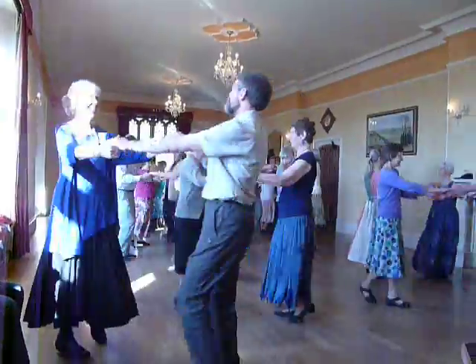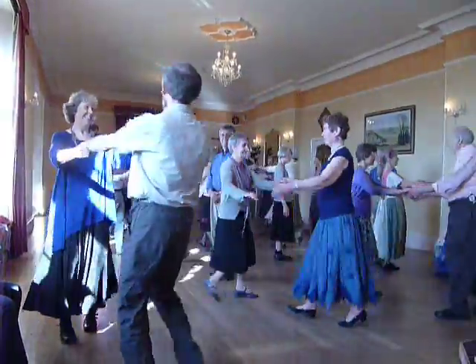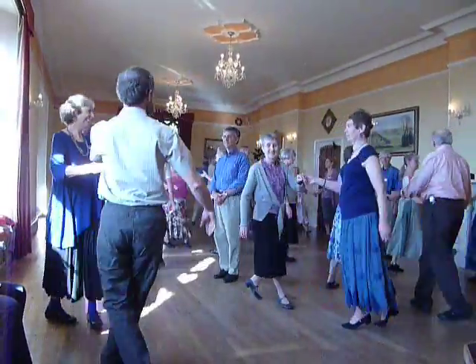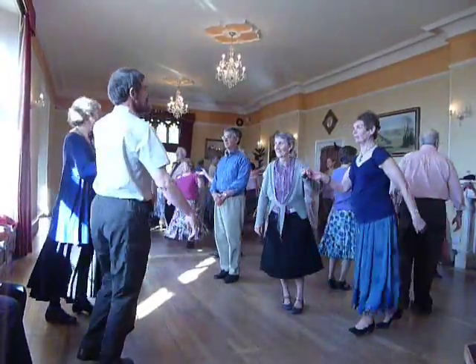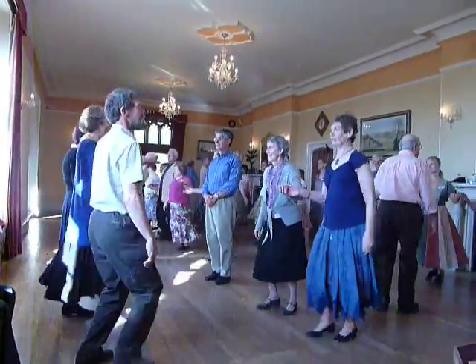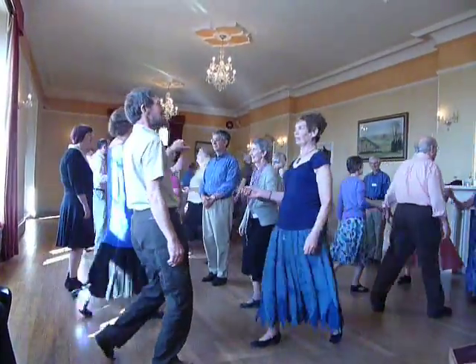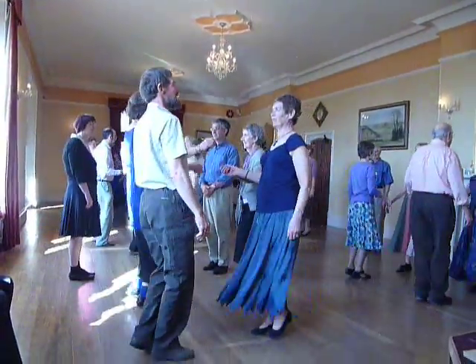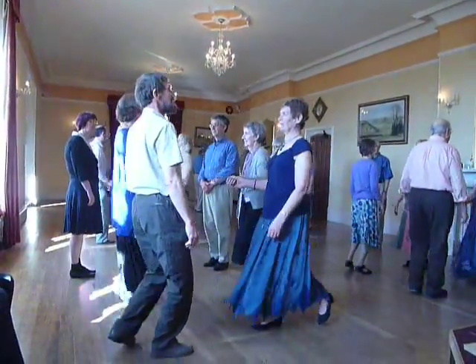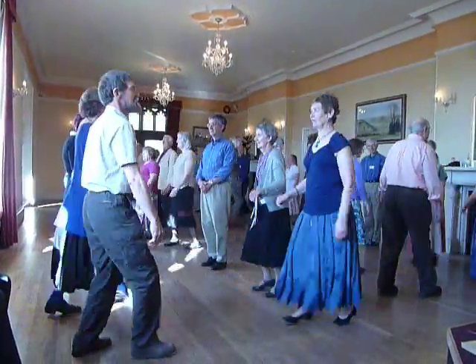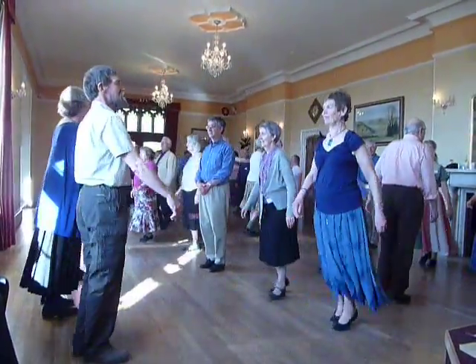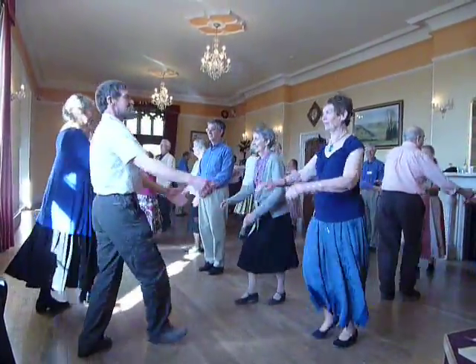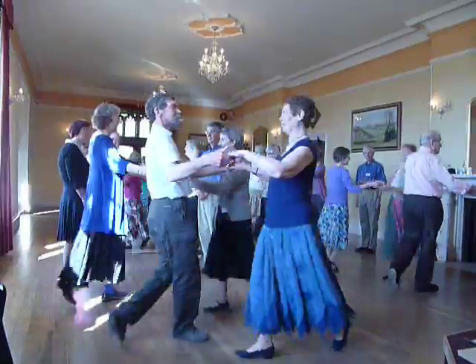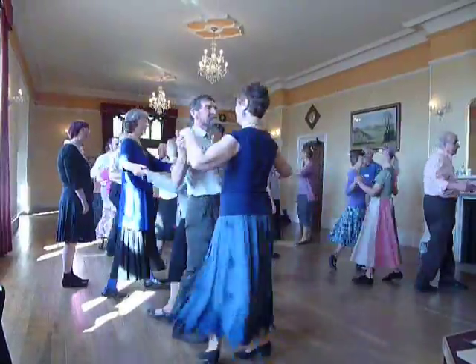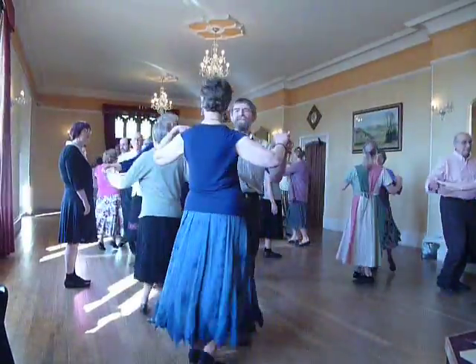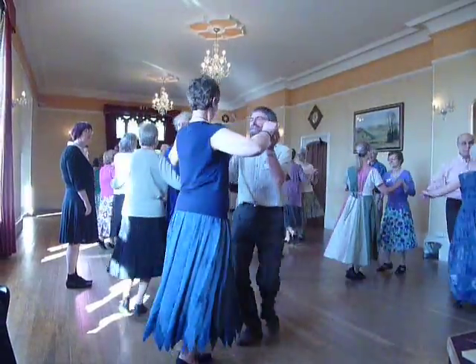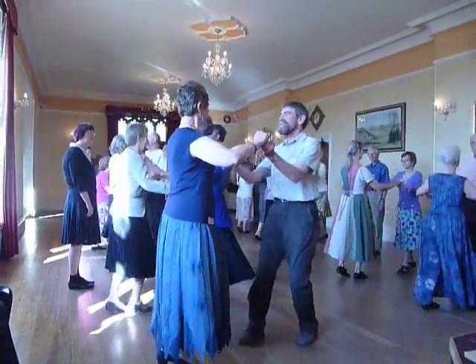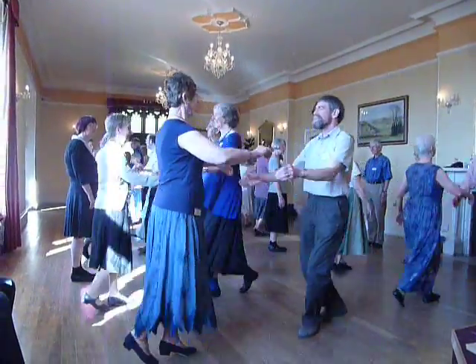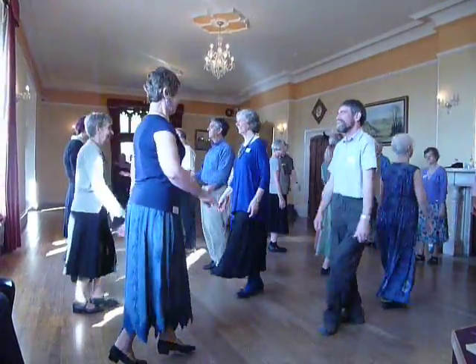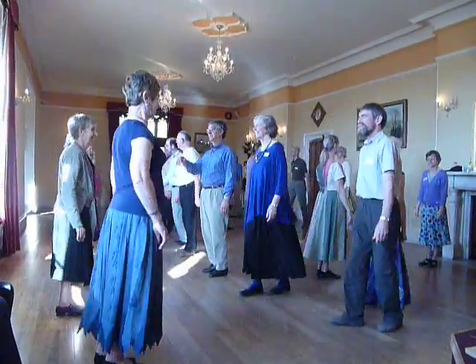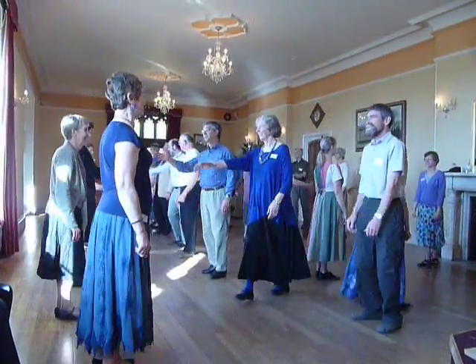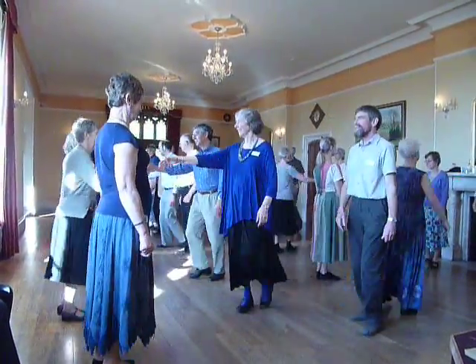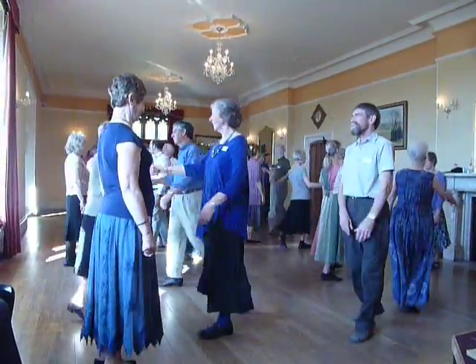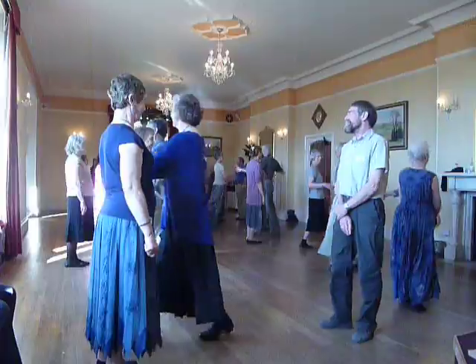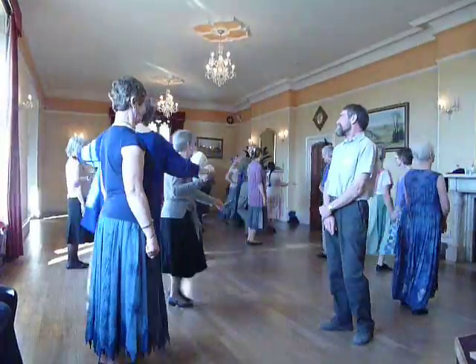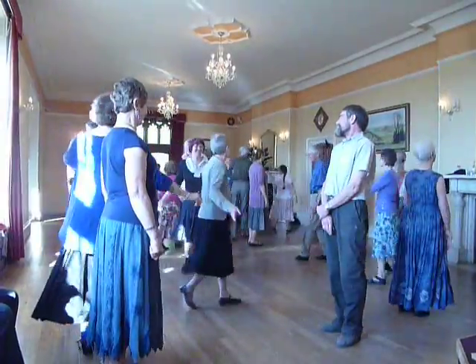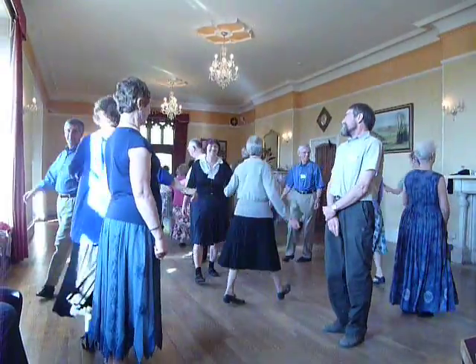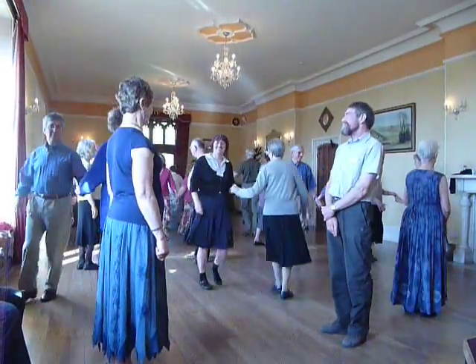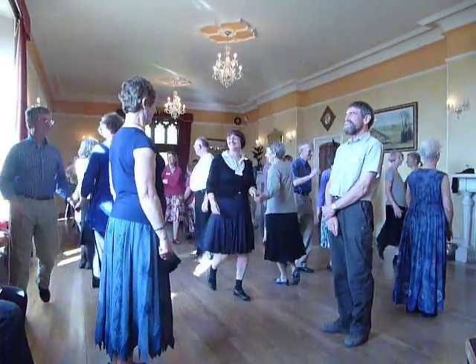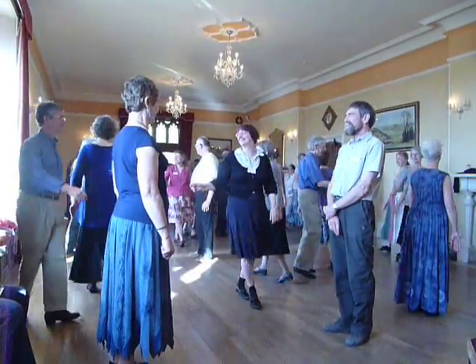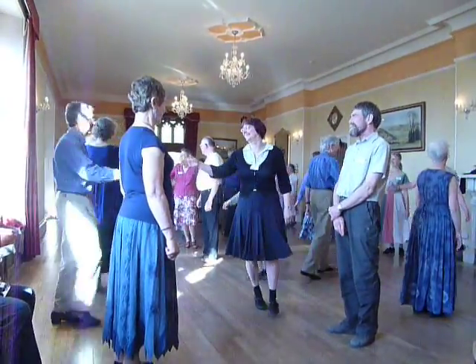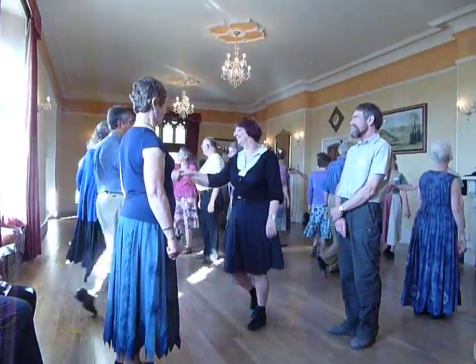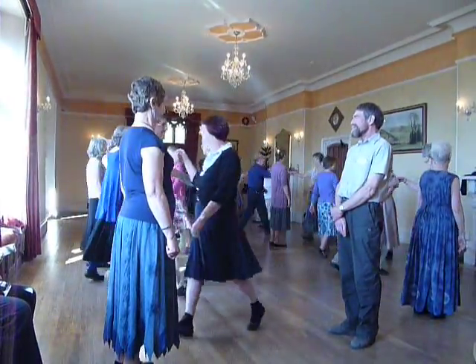Face your partner set, half a turn, fall away, three changes, finish wide.